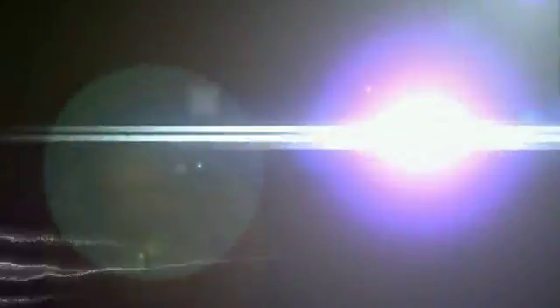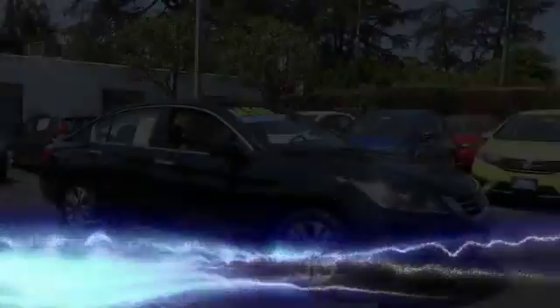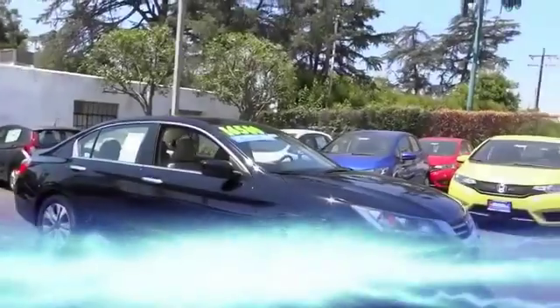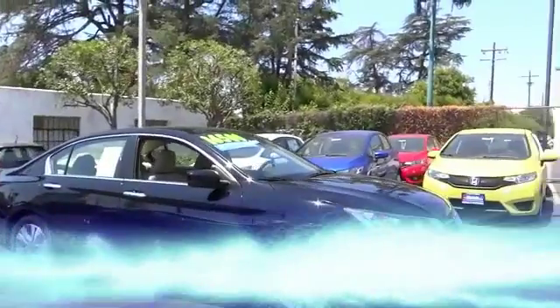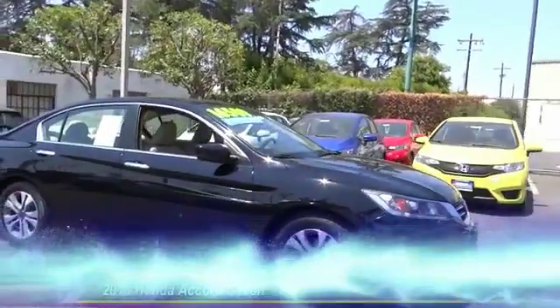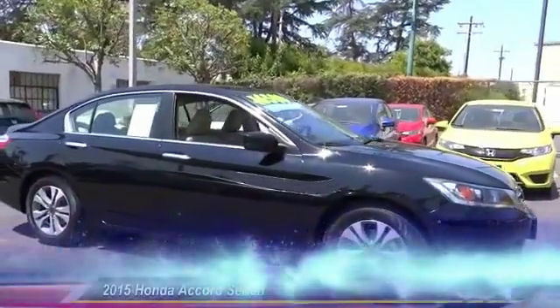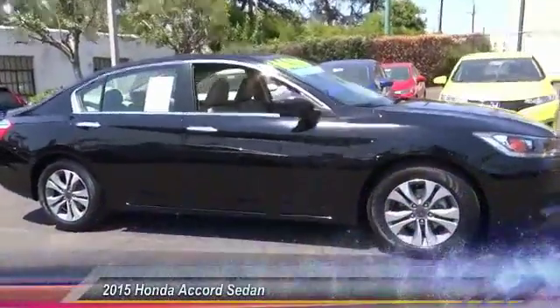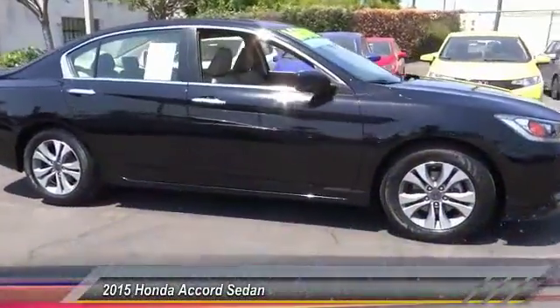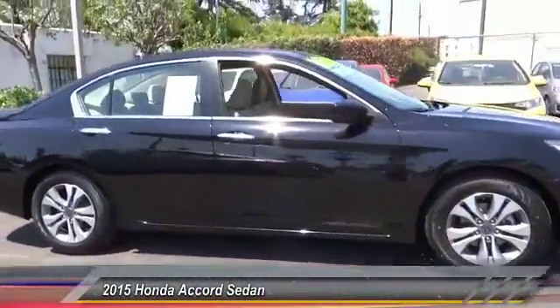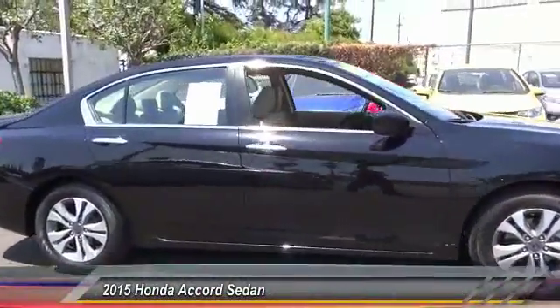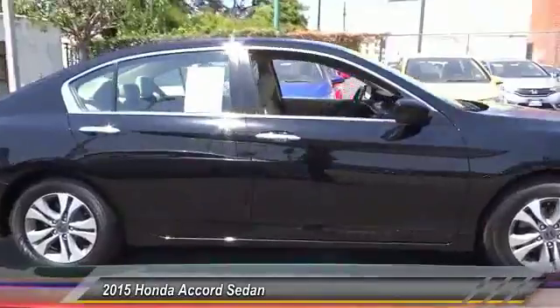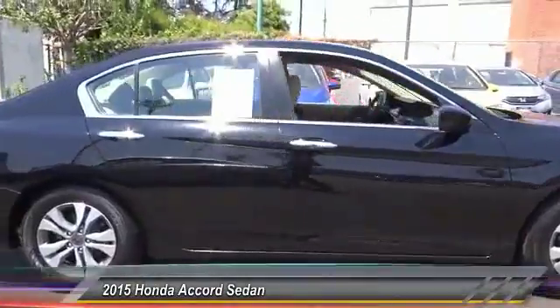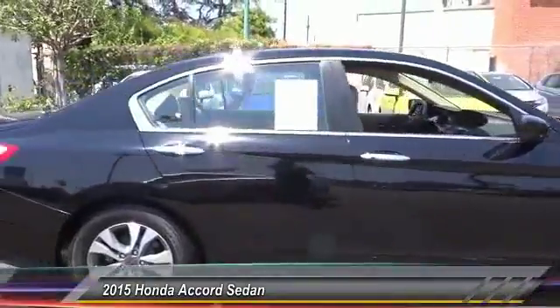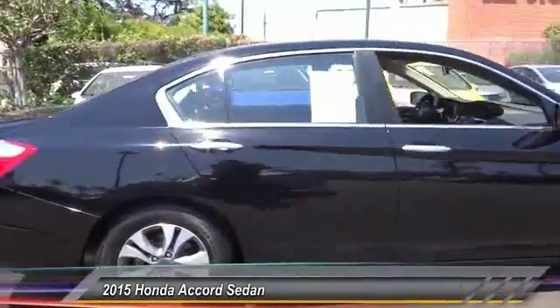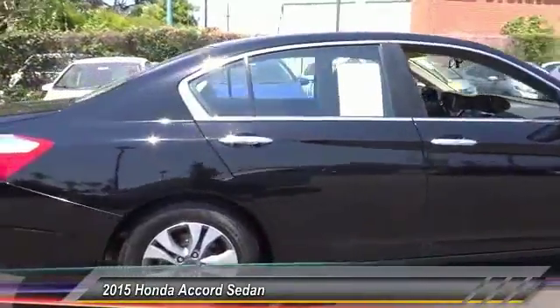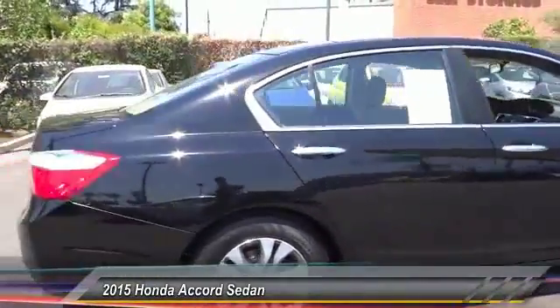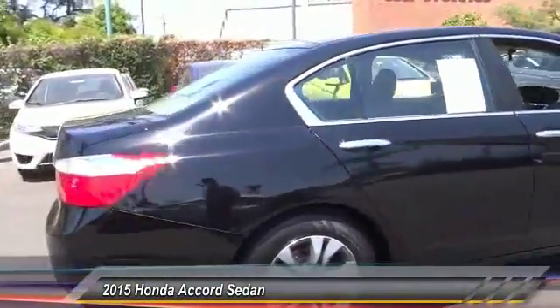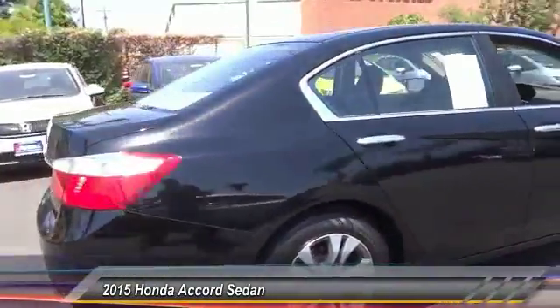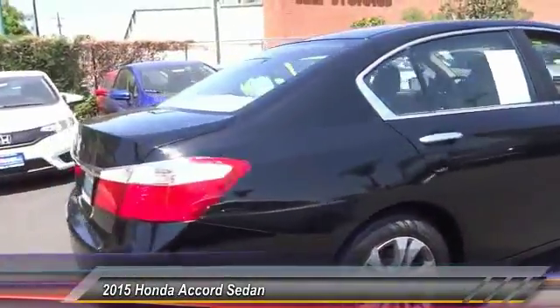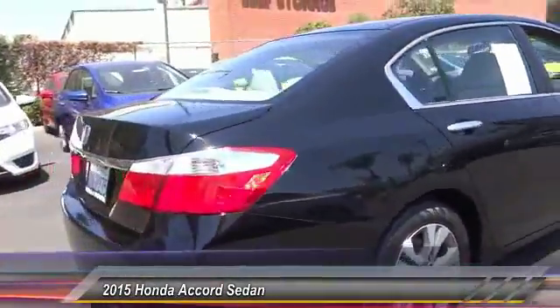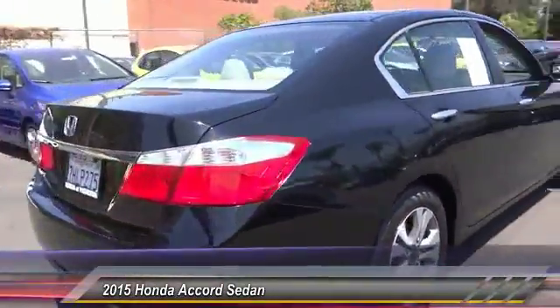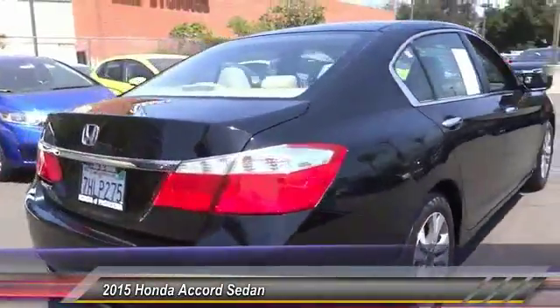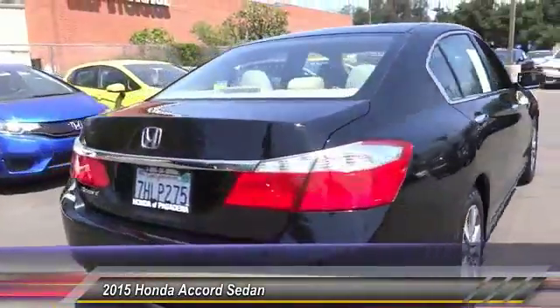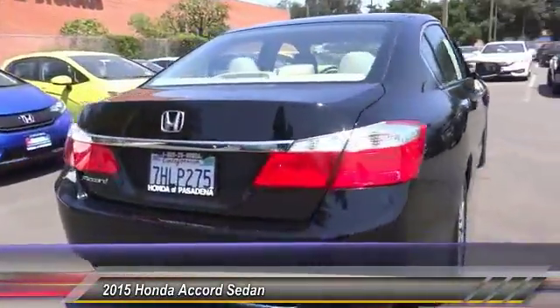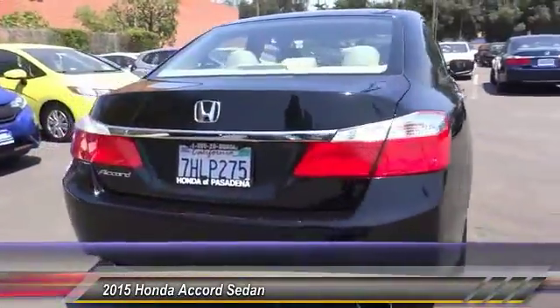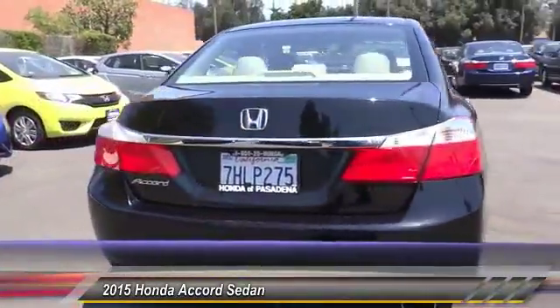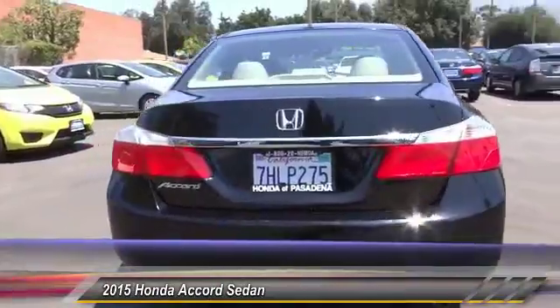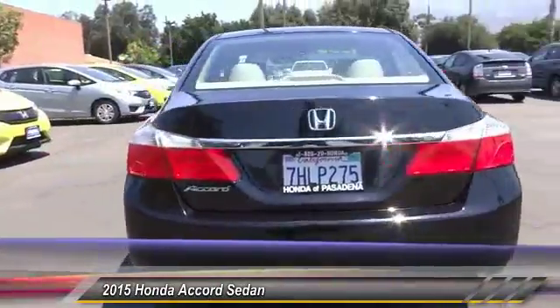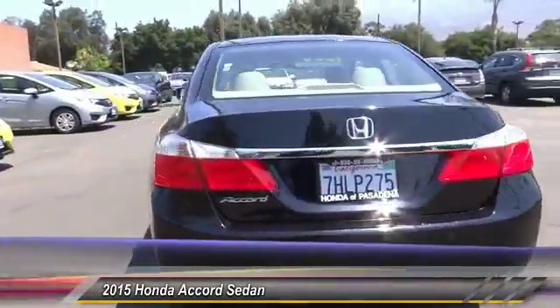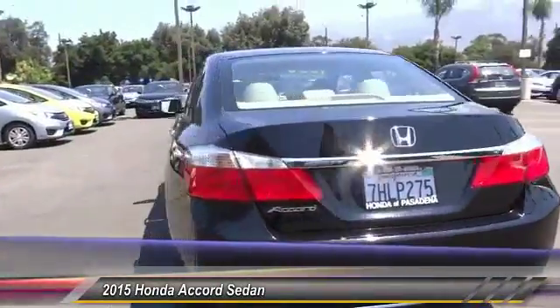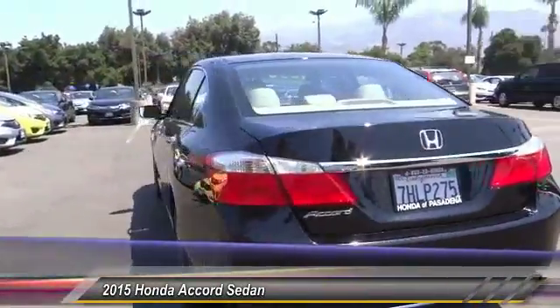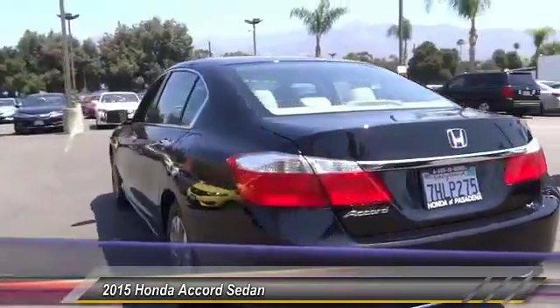The 2015 Accord — ingeniously simple, yet overflowing with luxury and technological creativity. All that and more in the Accord.